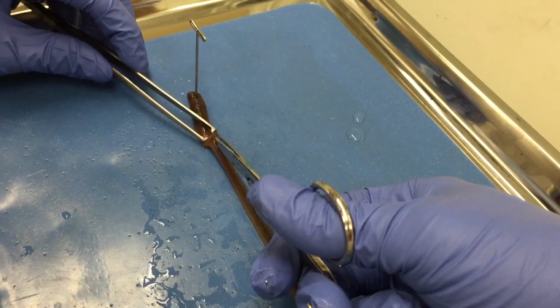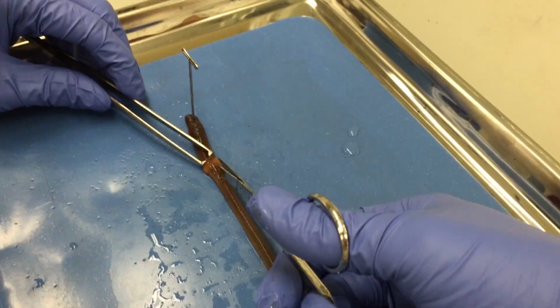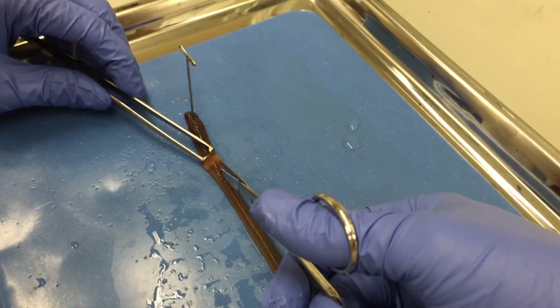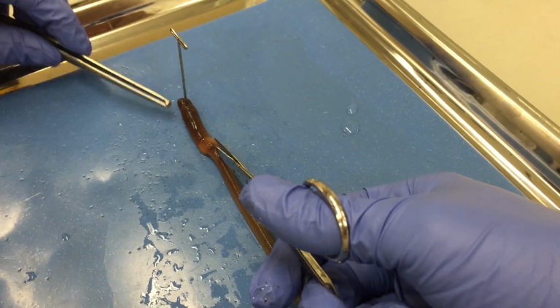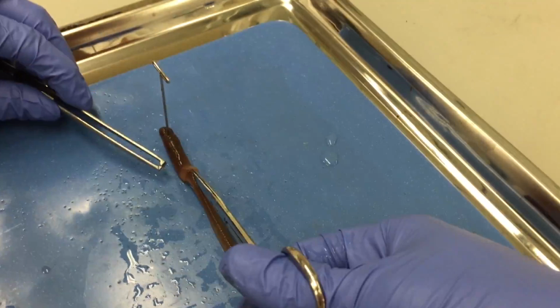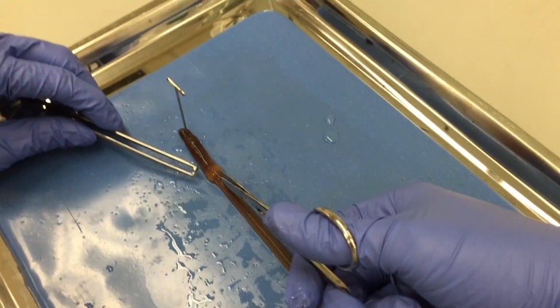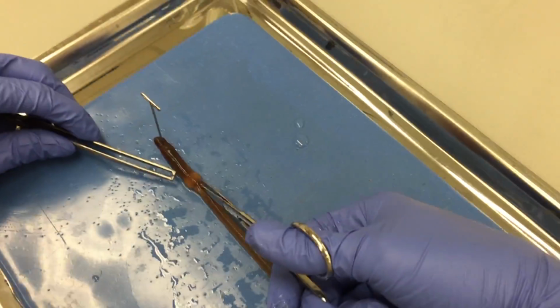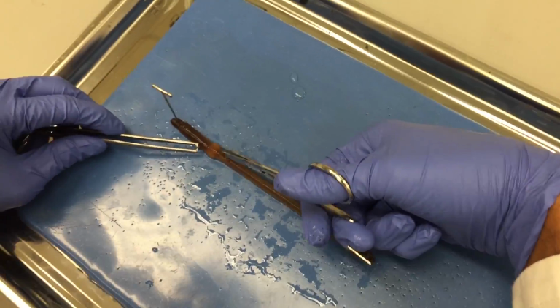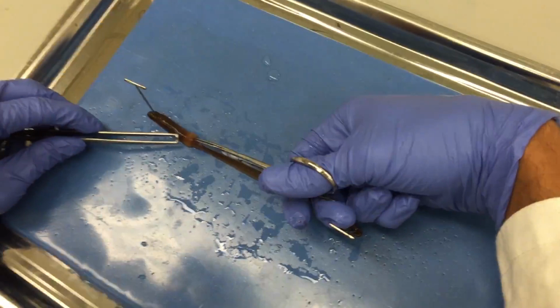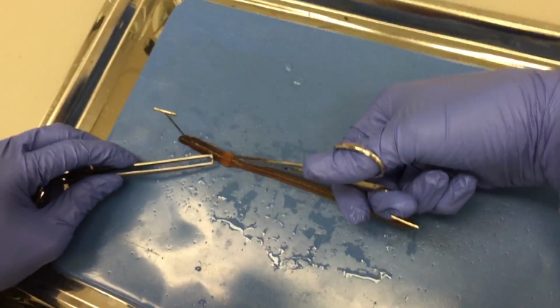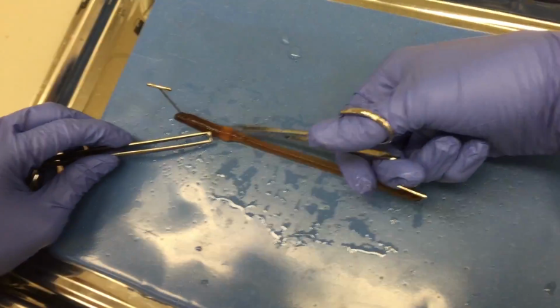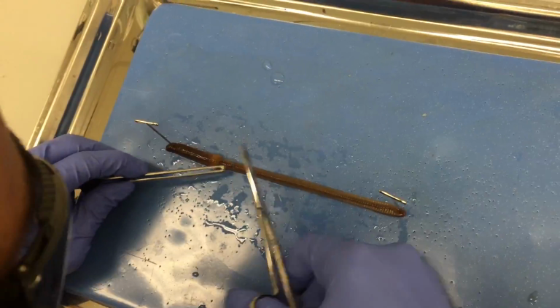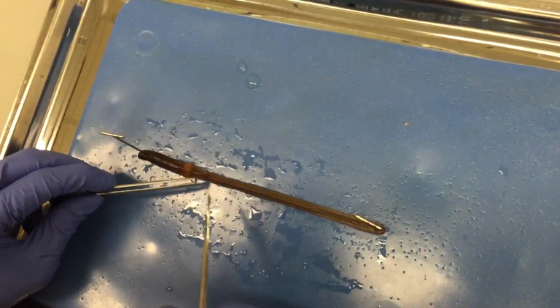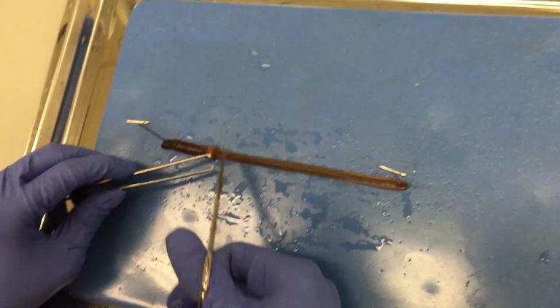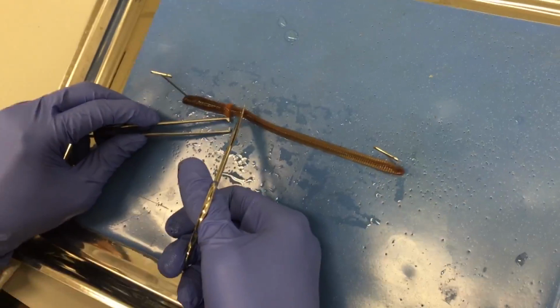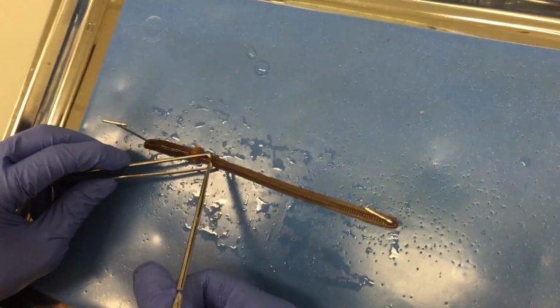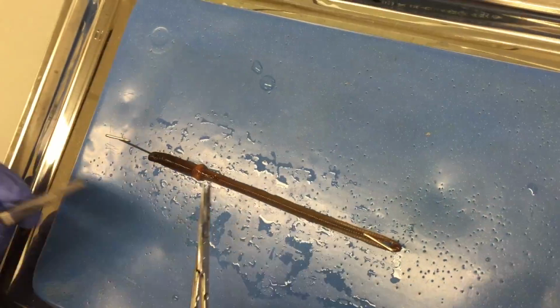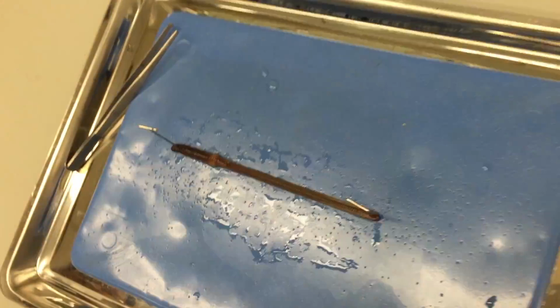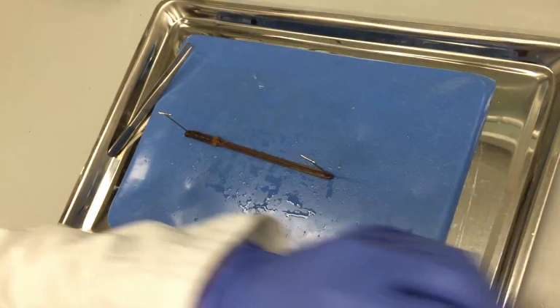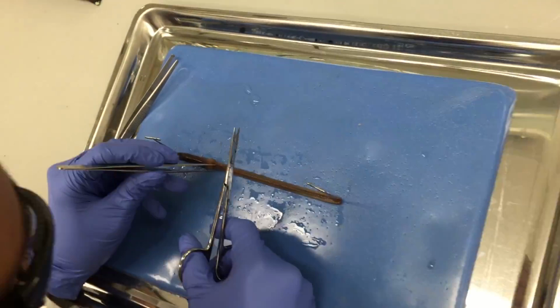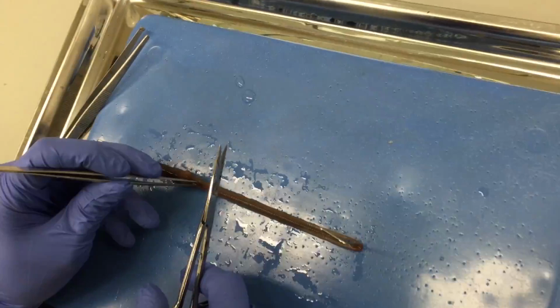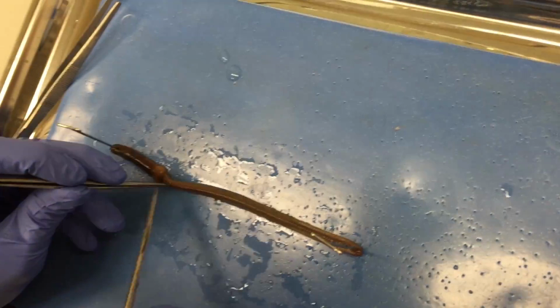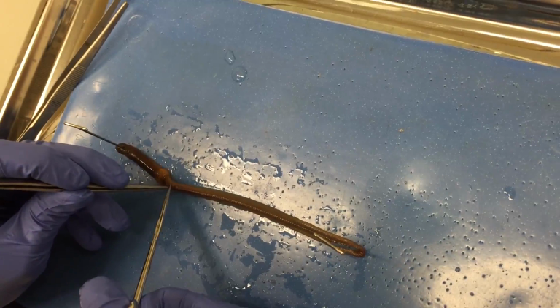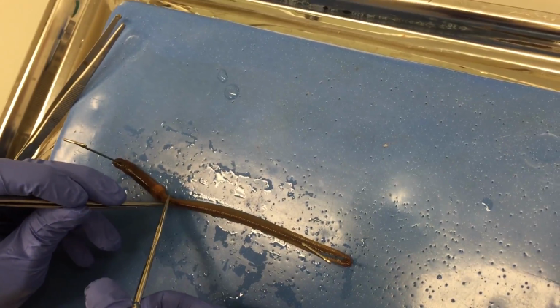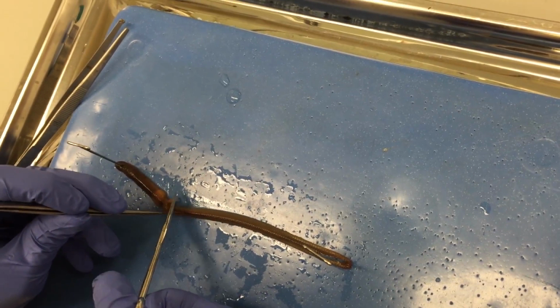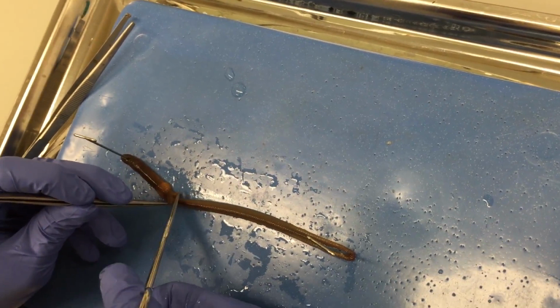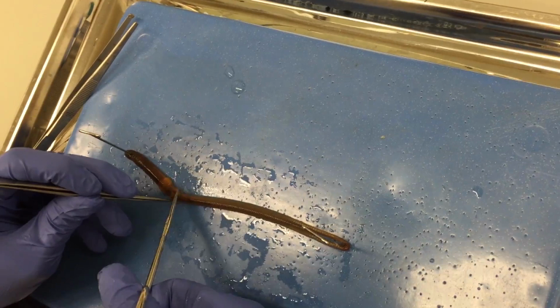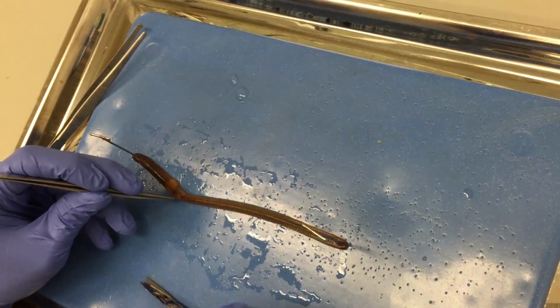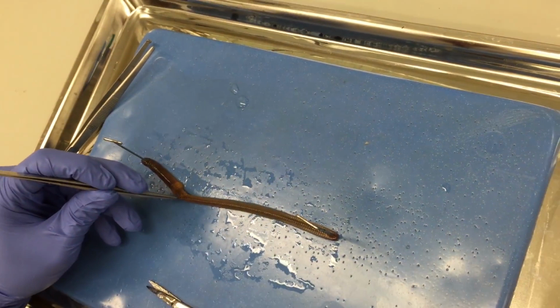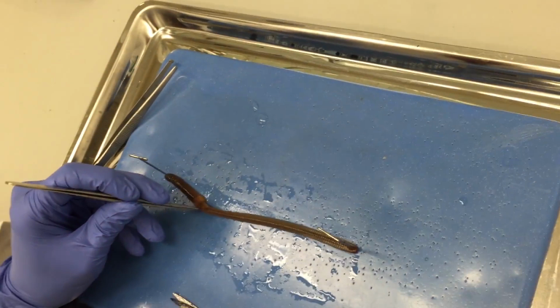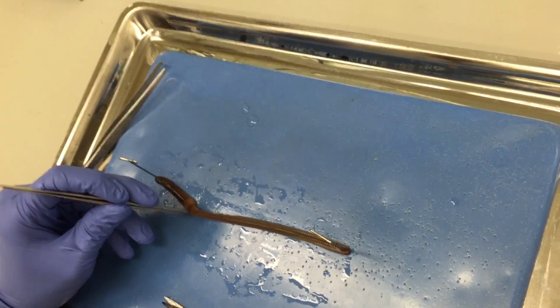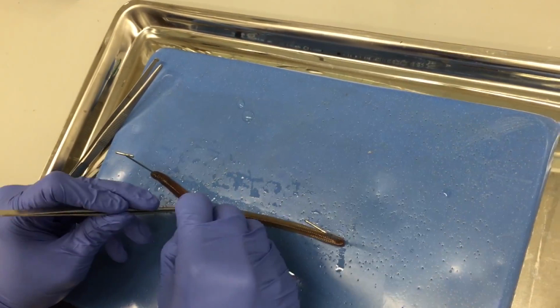Using the scissors, carefully cut down the worm's skin towards and past the clitellum, exposing the internal organs of the worm. You will have to cut away the septum and other connective tissues or structures to effectively open up the worm.